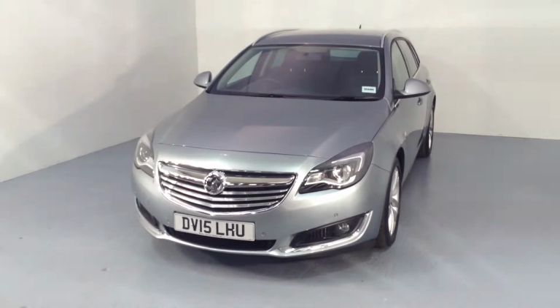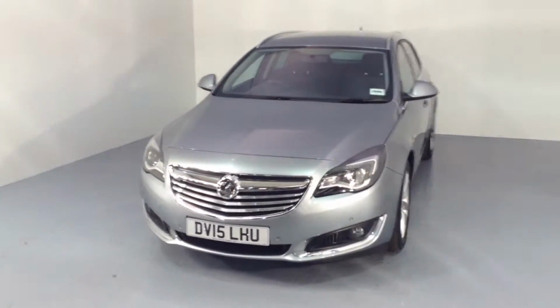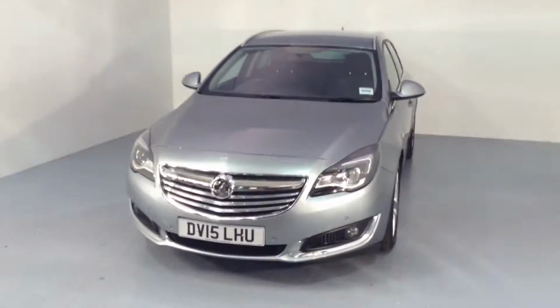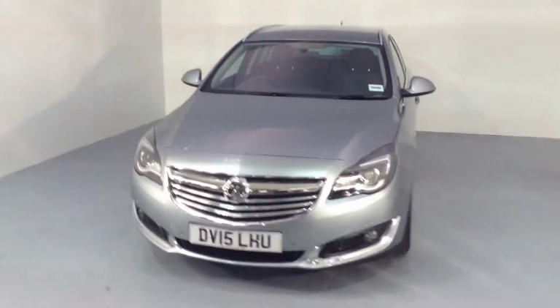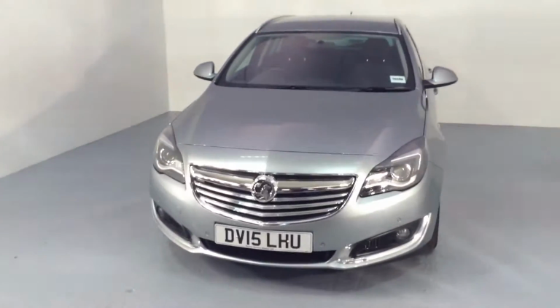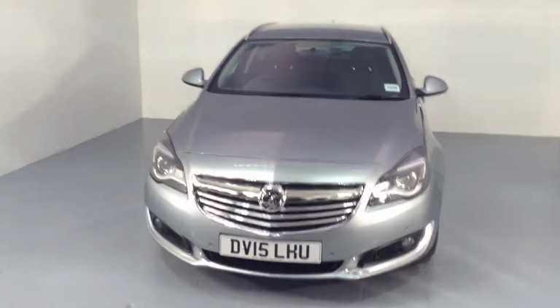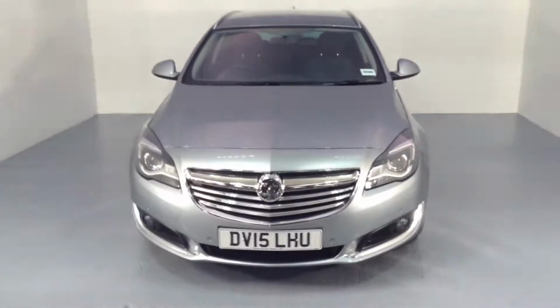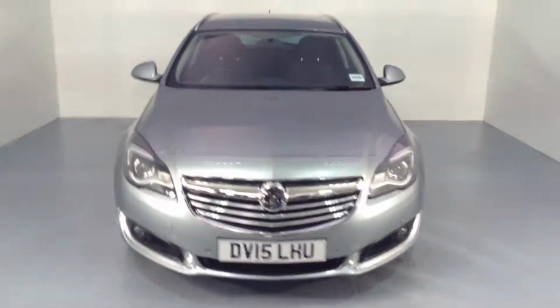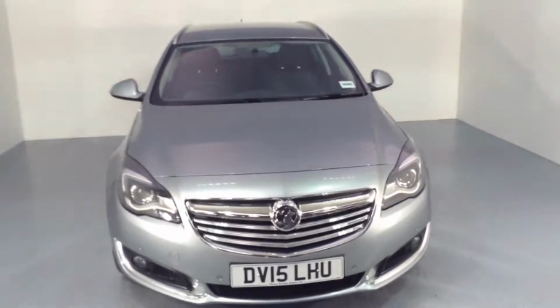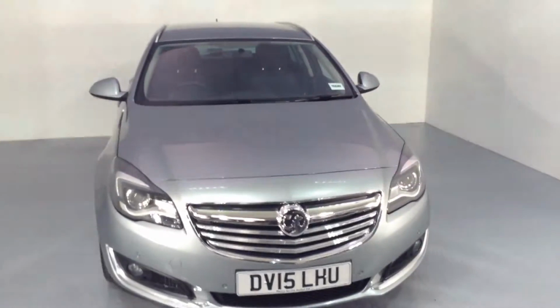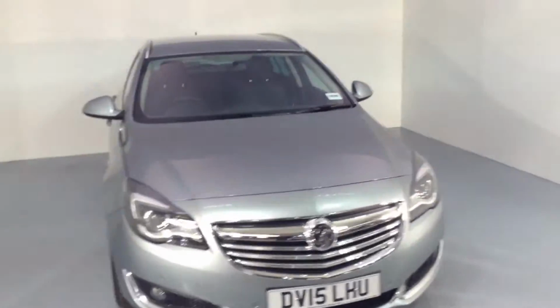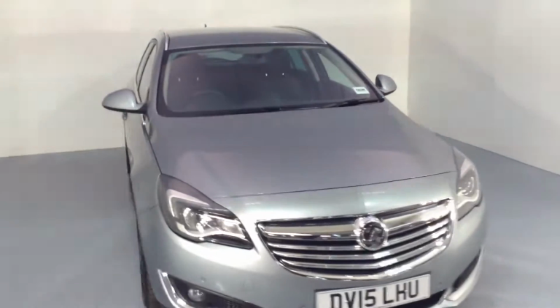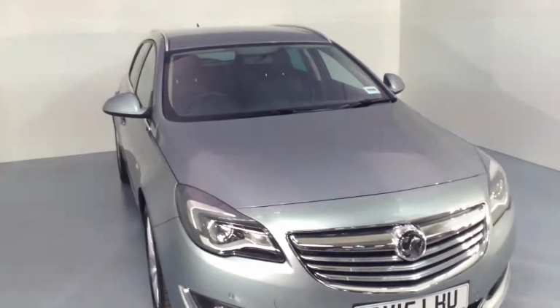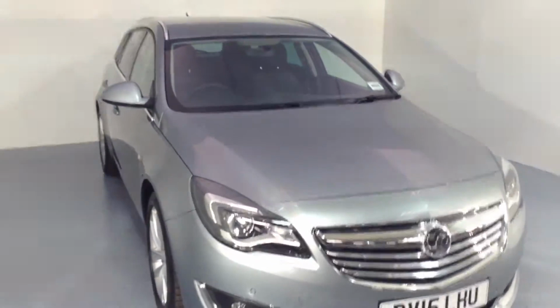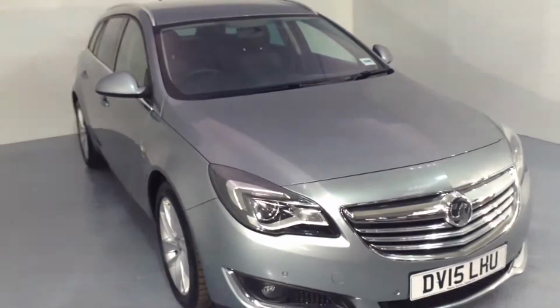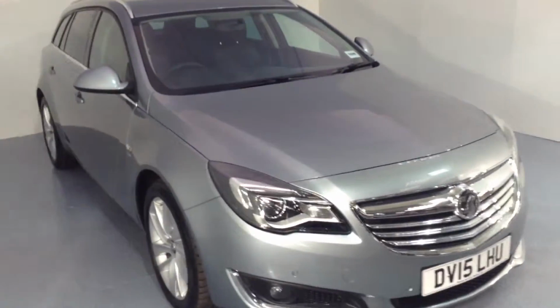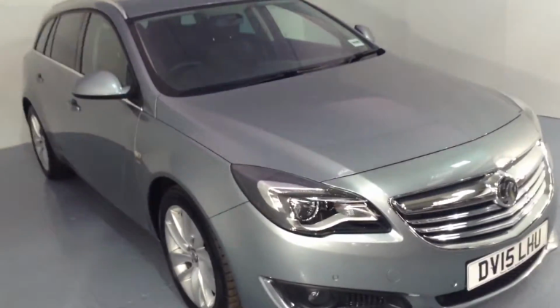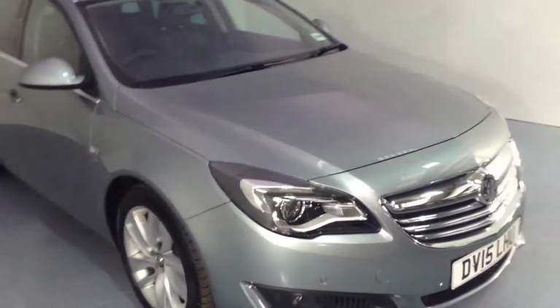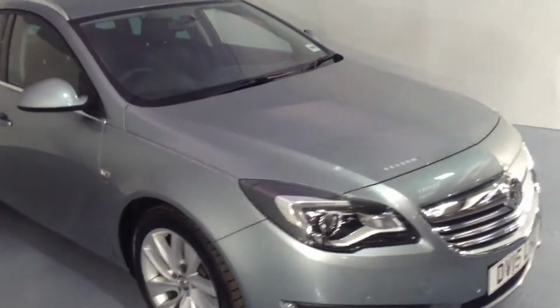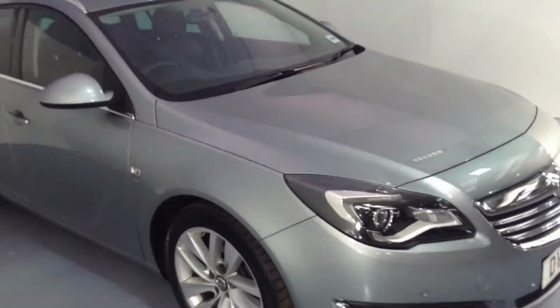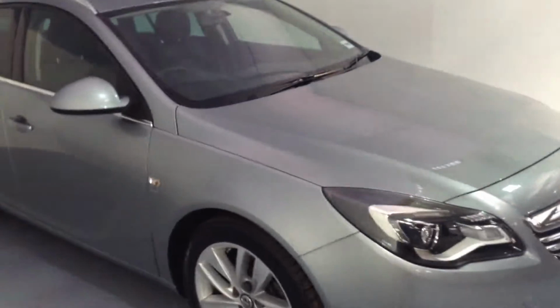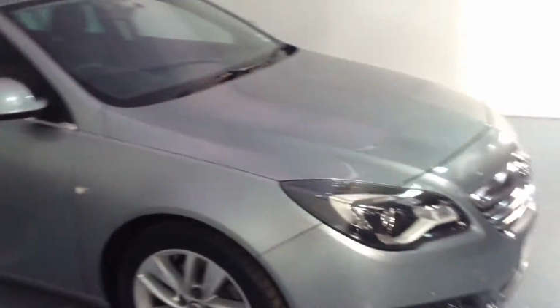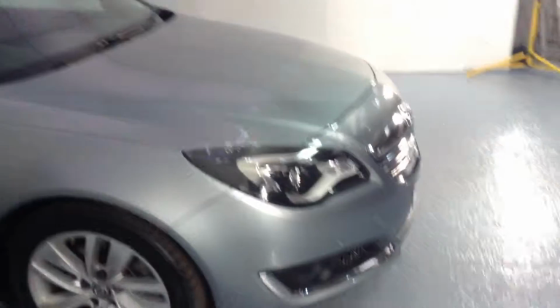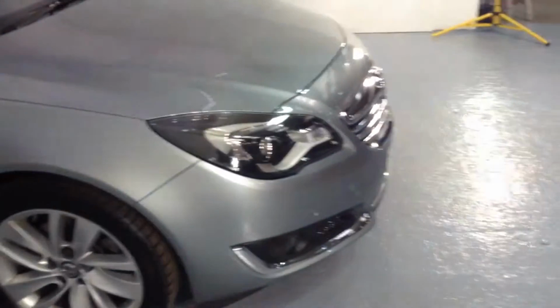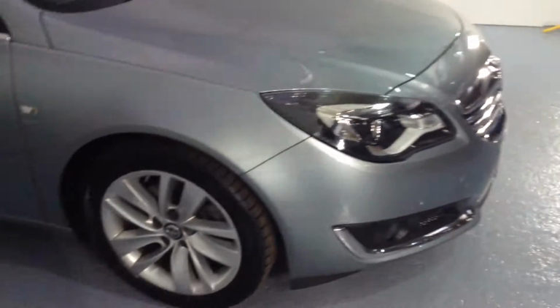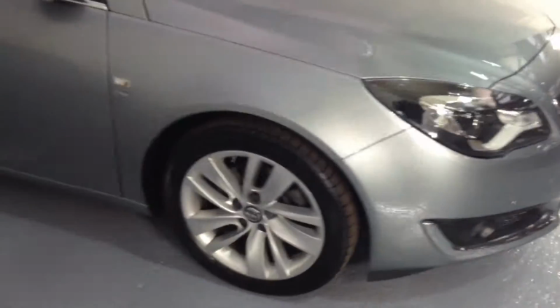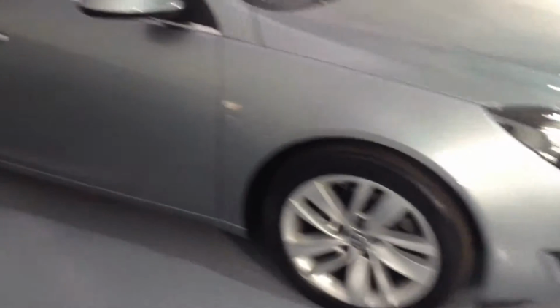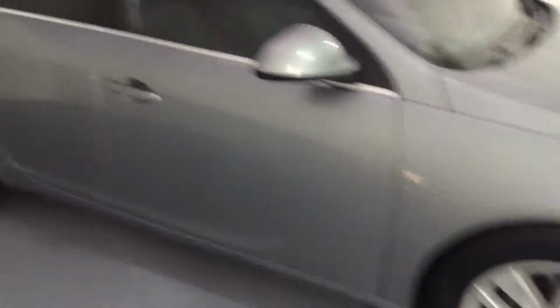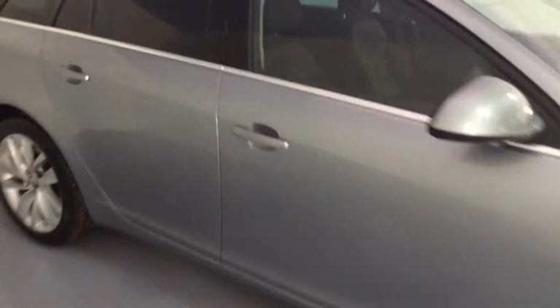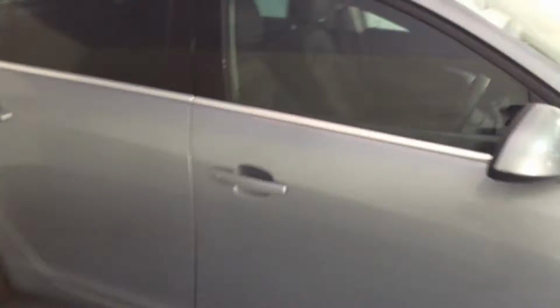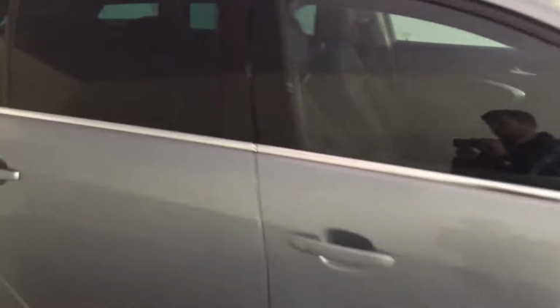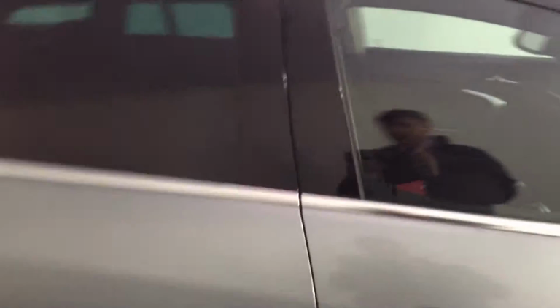Hello and welcome to today's service station where we've just taken this Vauxhall Insignia estate into our stock. It's a 2015 163bhp SRI NAV. It has the option of front and rear parking sensors, upgraded 18 inch alloys, and it's finished in Silver Lake.